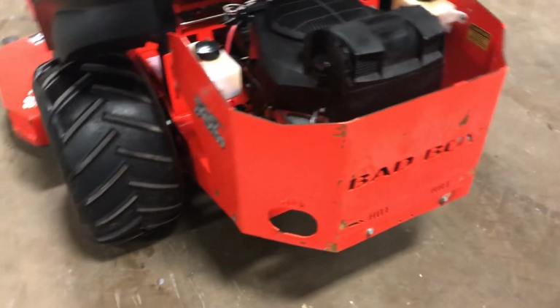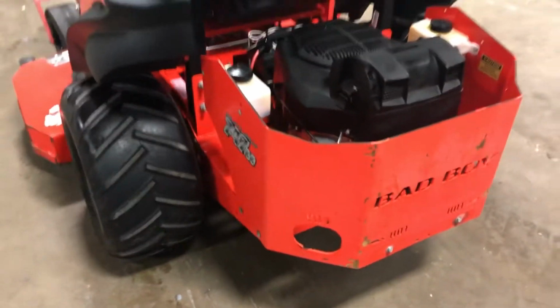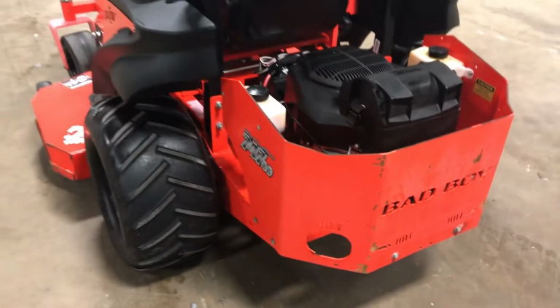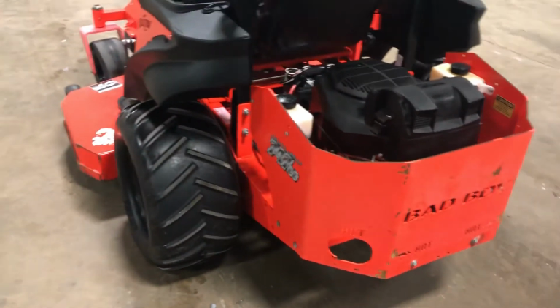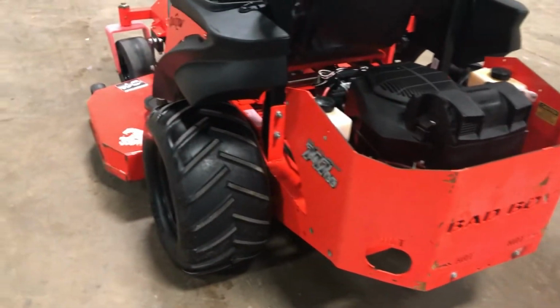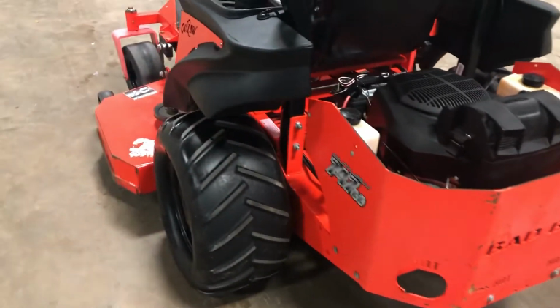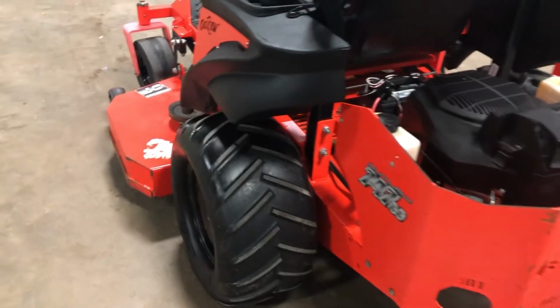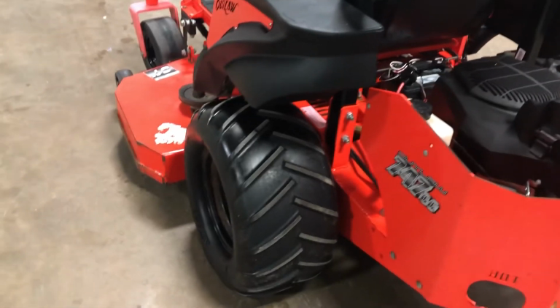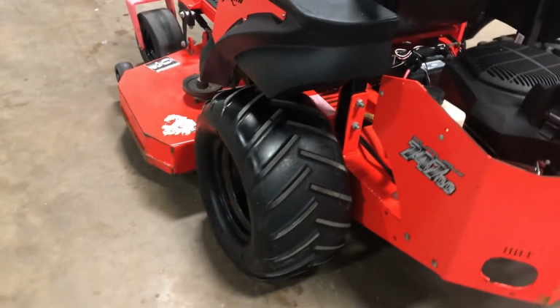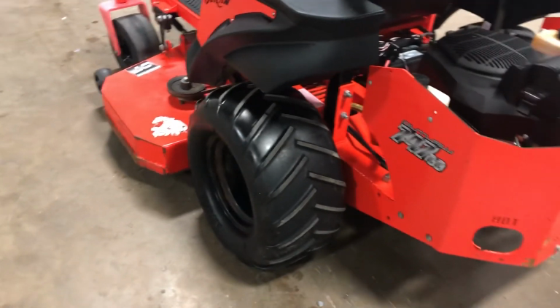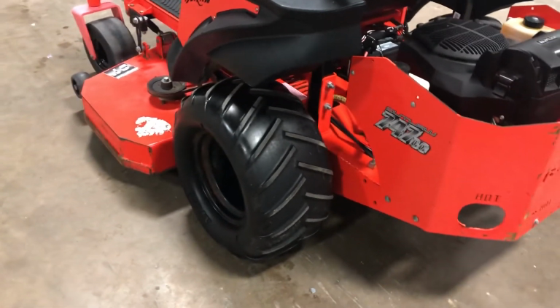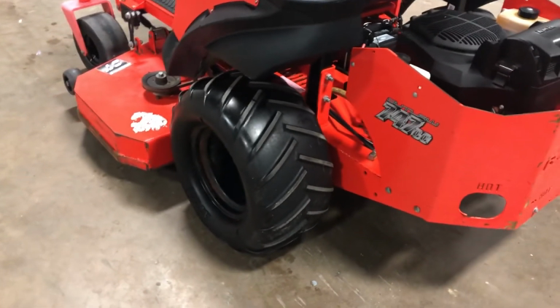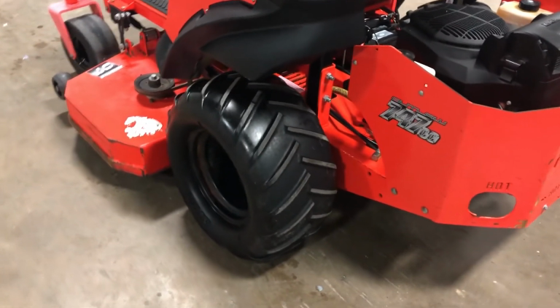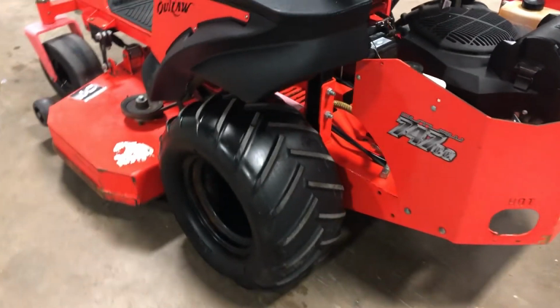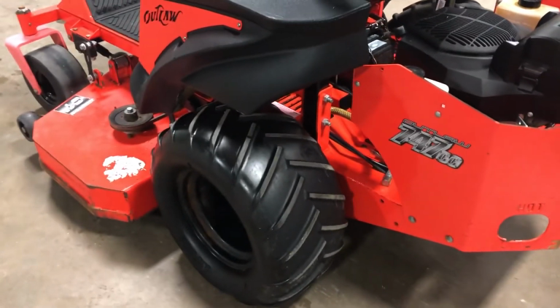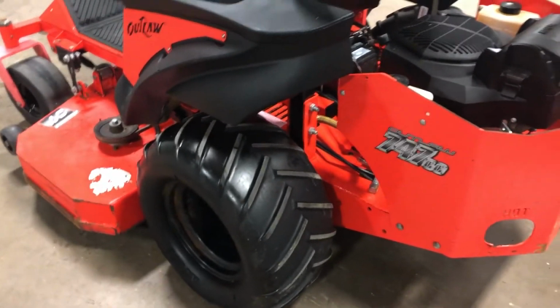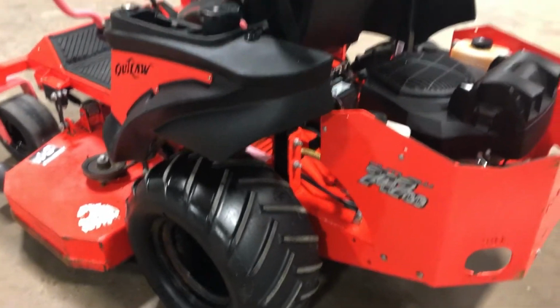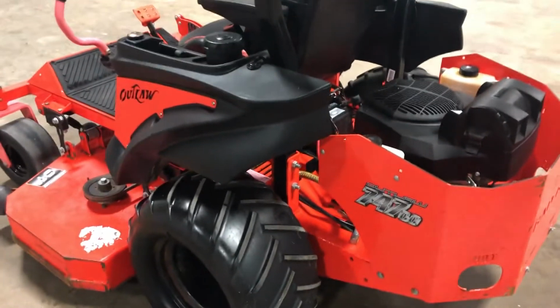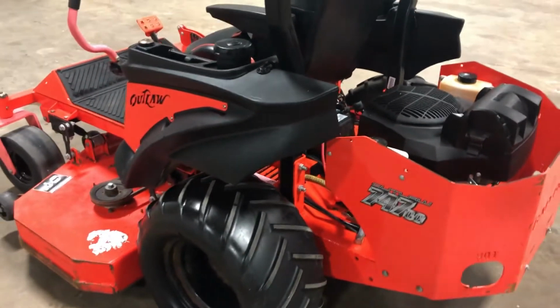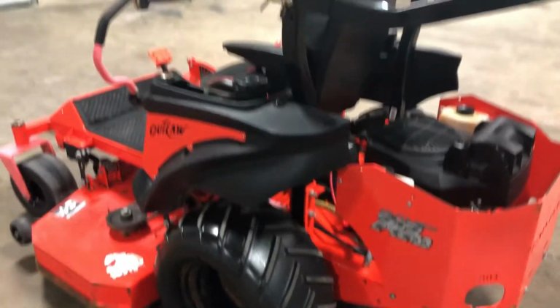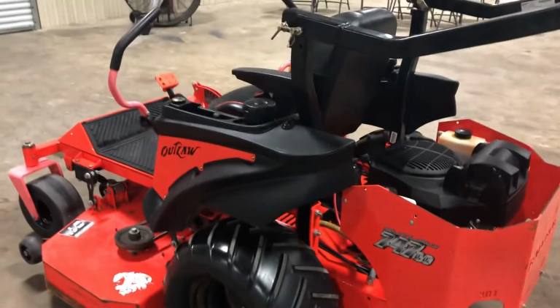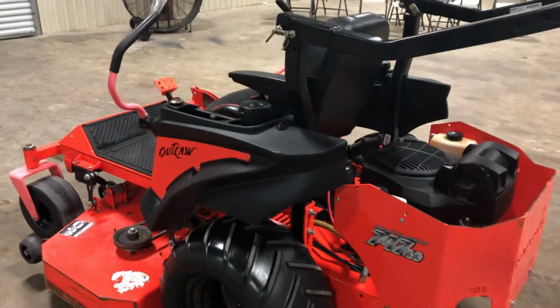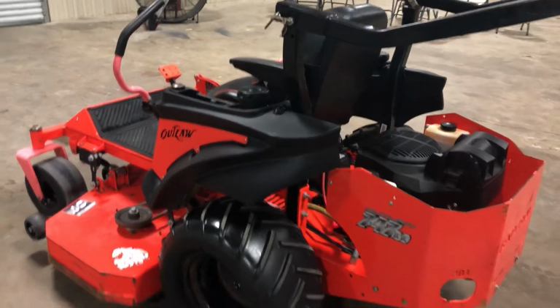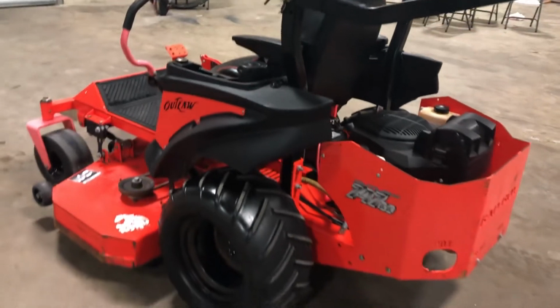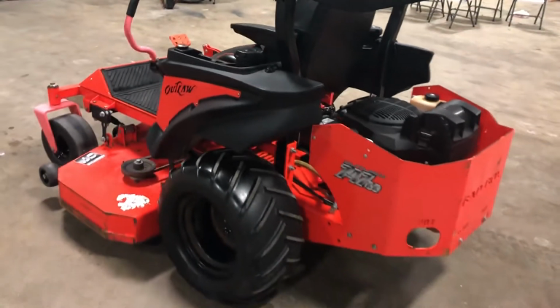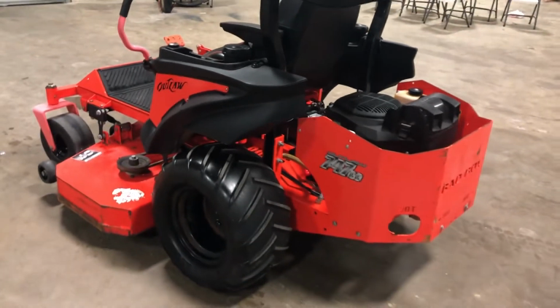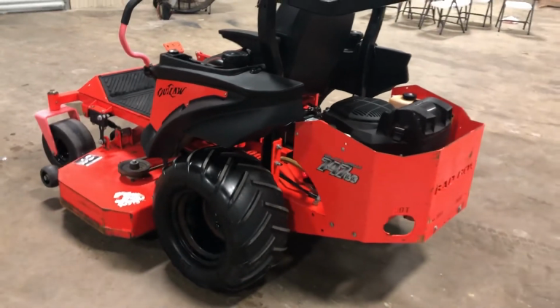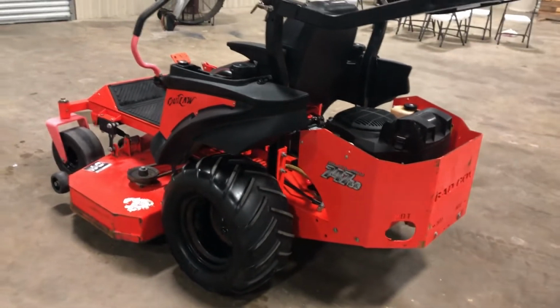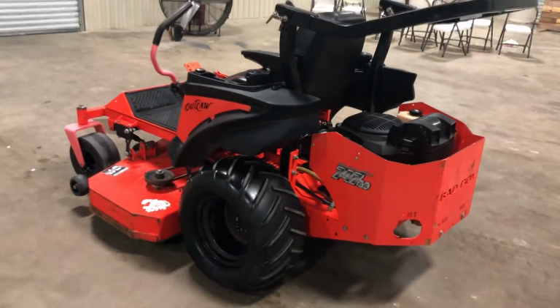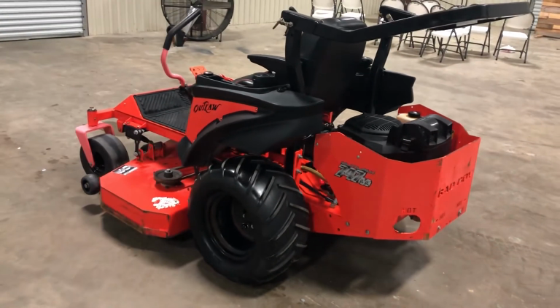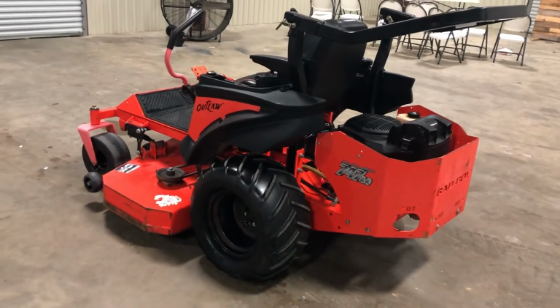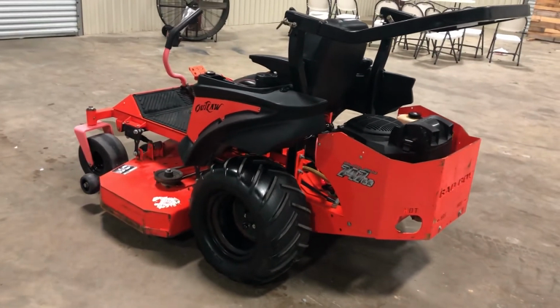It has dual transaxles that actually power you, so this is hydrostatic drive. It has the battery on it, the seat's in pretty good shape, and it has the bar tires for maximum grip. Pretty nice overall.